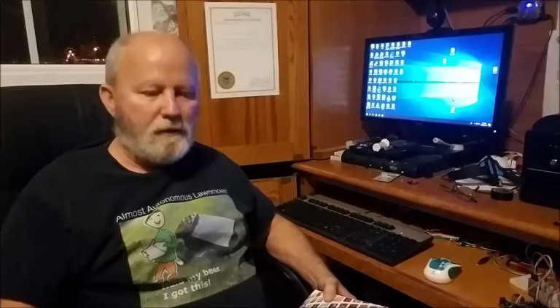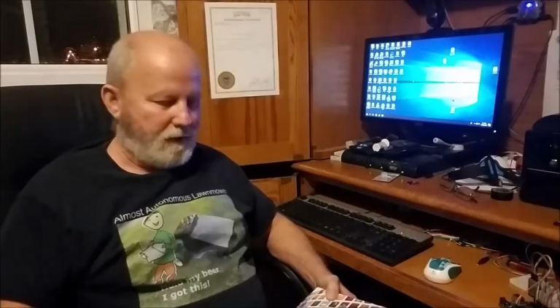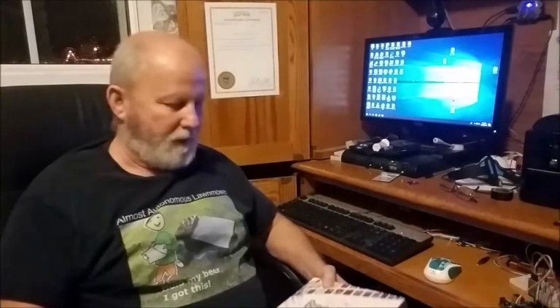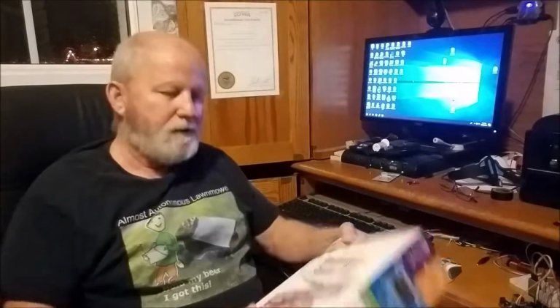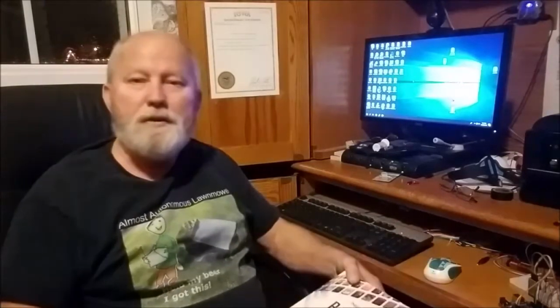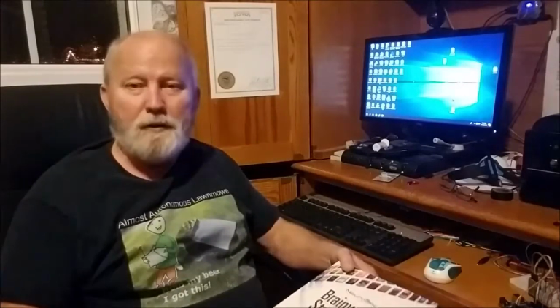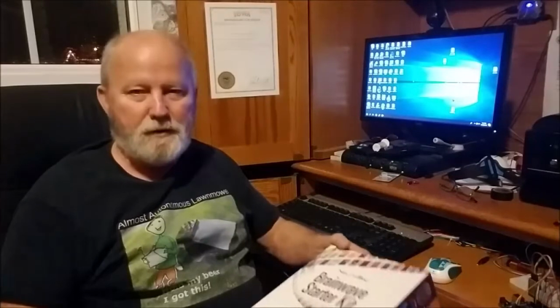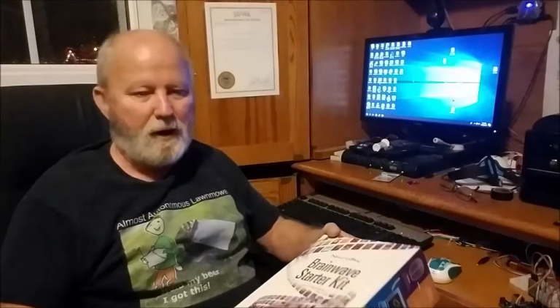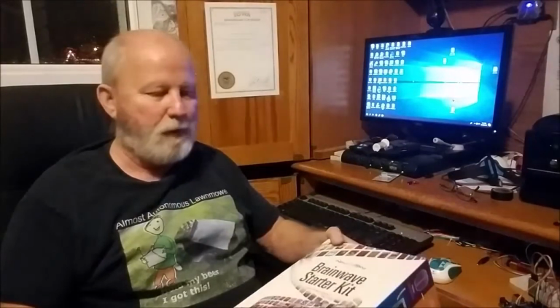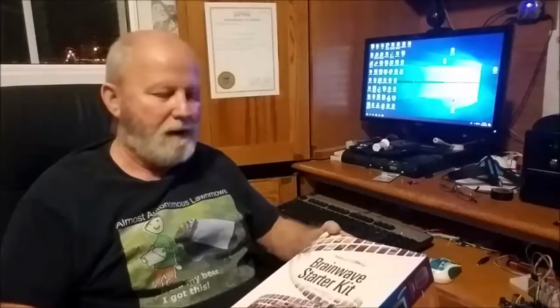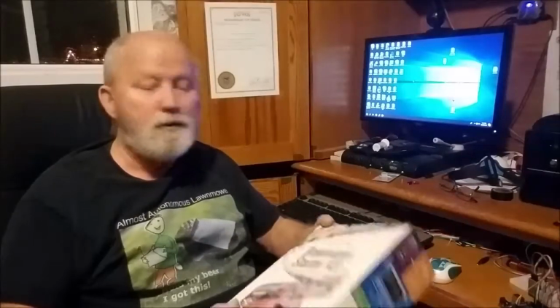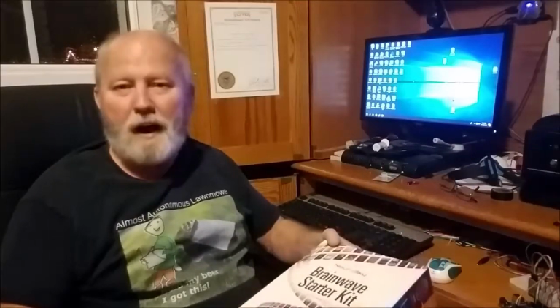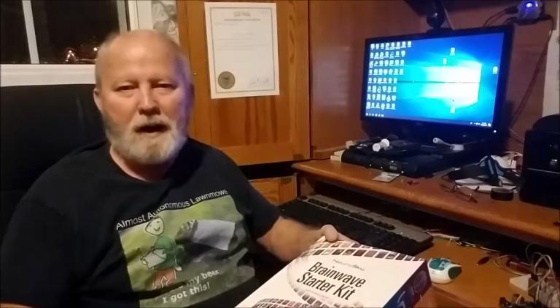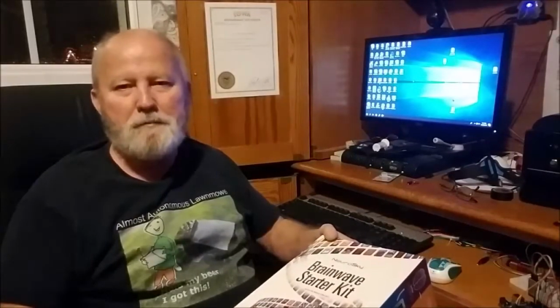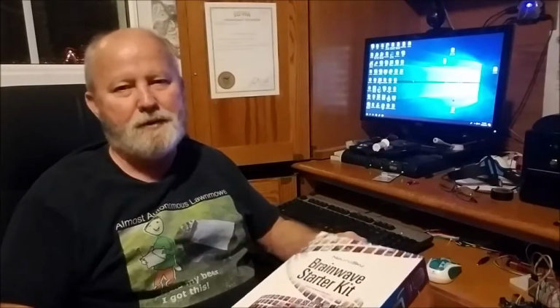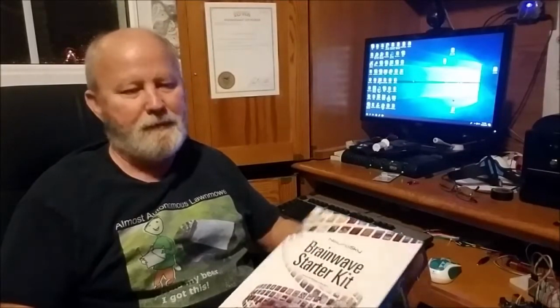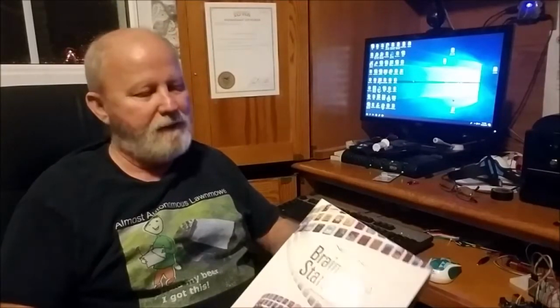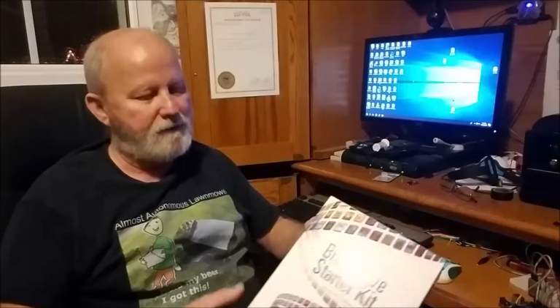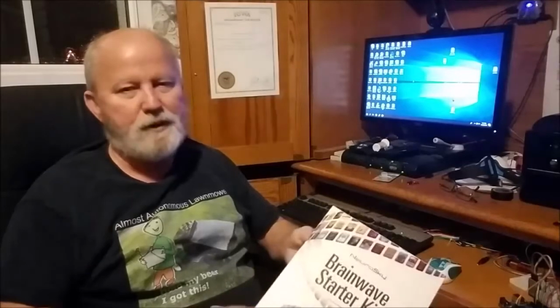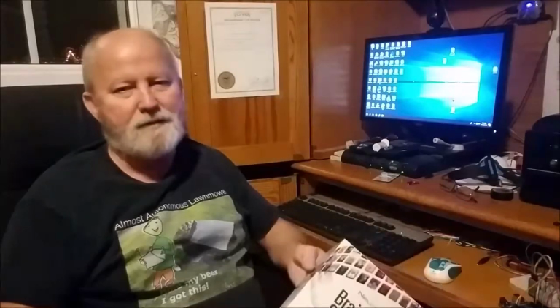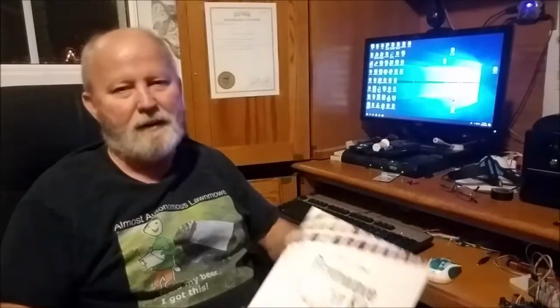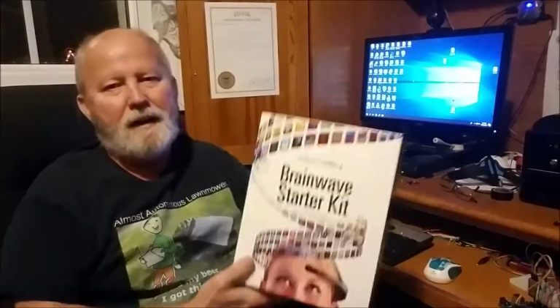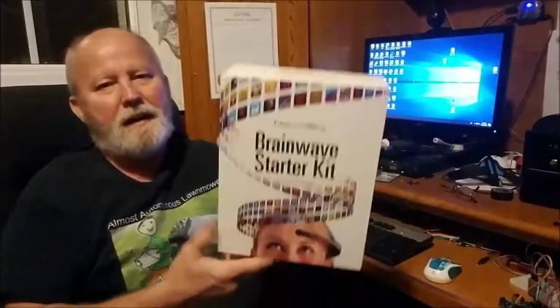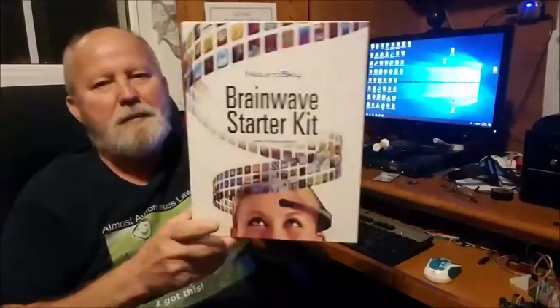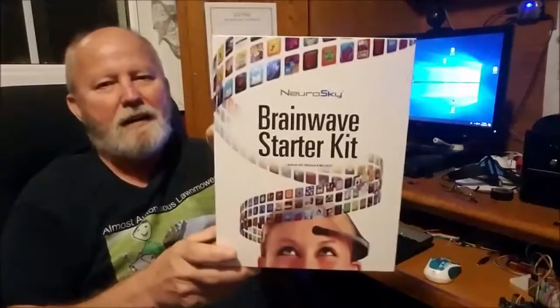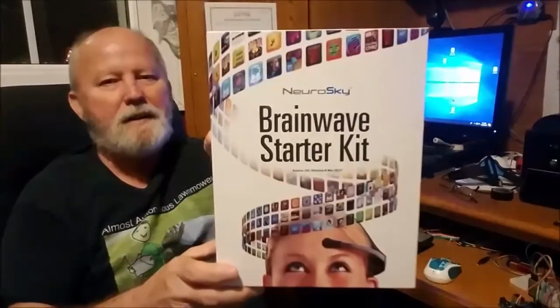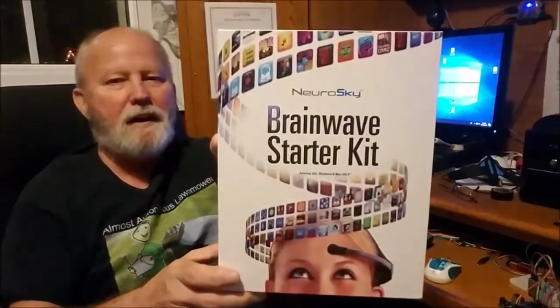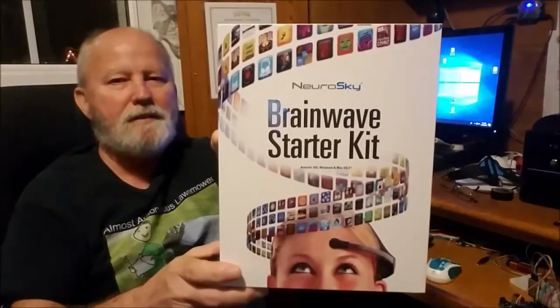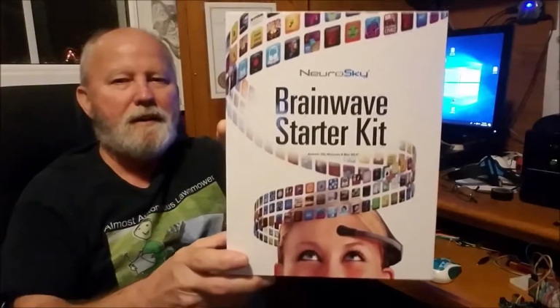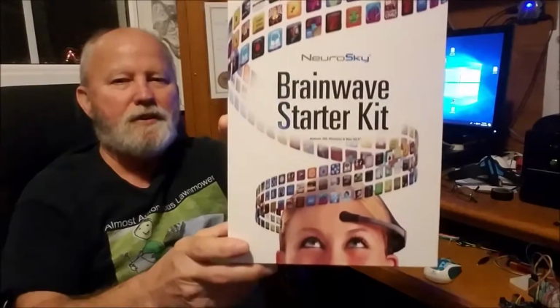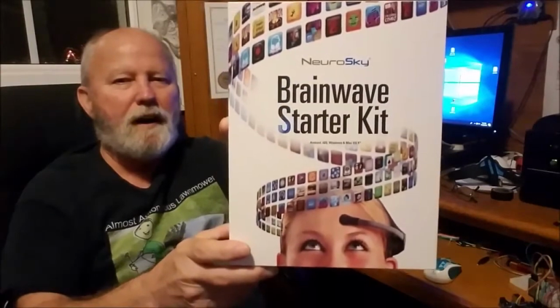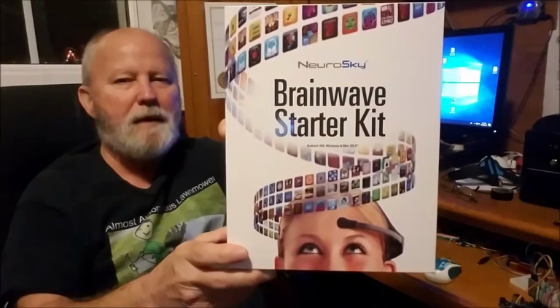Hello, I'm going to do a review of the MindWave — the NeuroSky MindWave Mobile 2. I've had it for a few months now and I thought it would be time for me to let you know what I think about it.